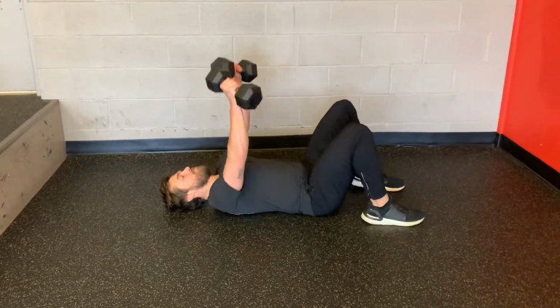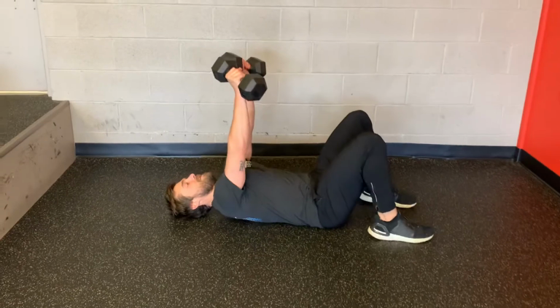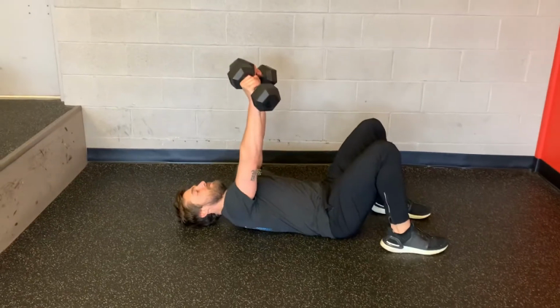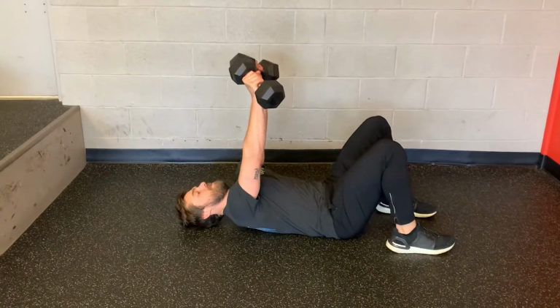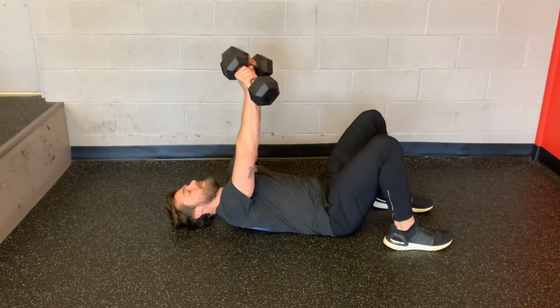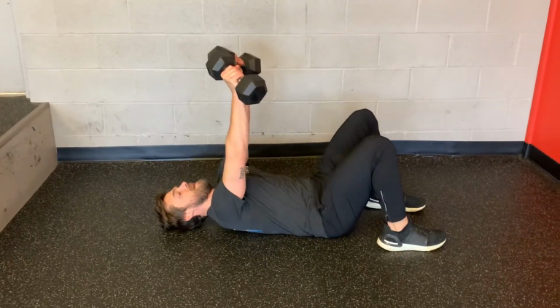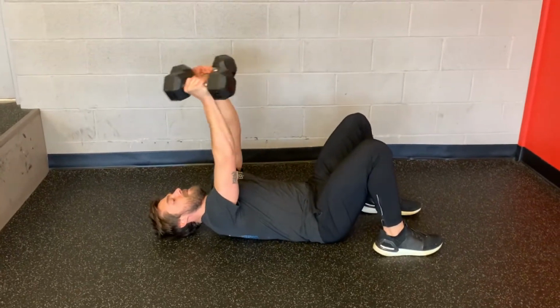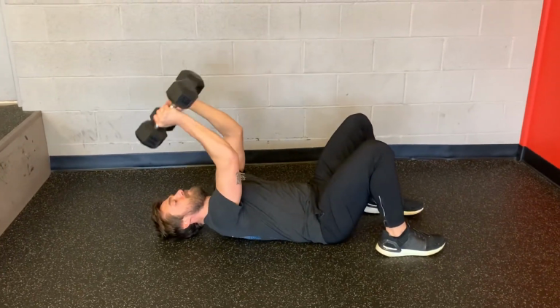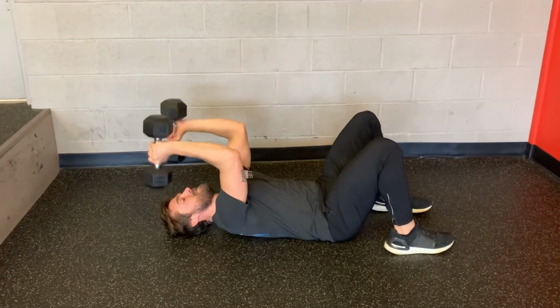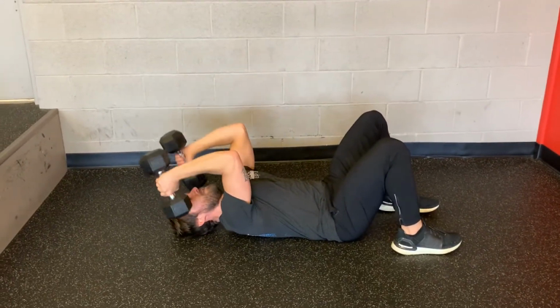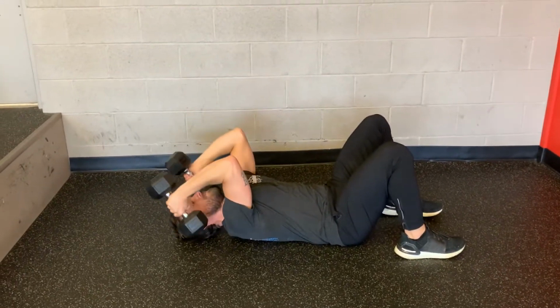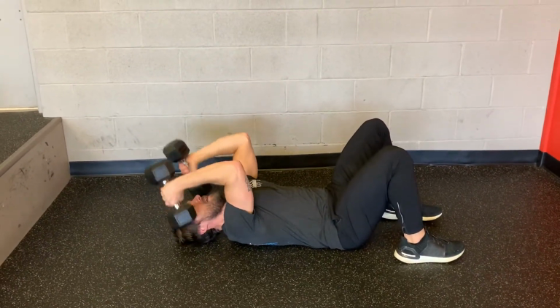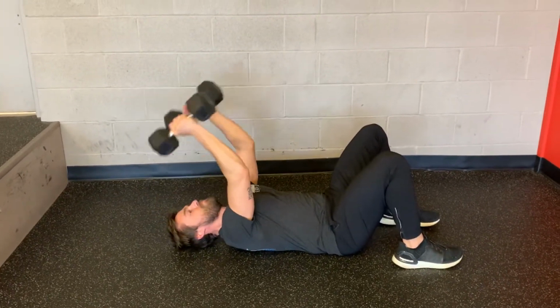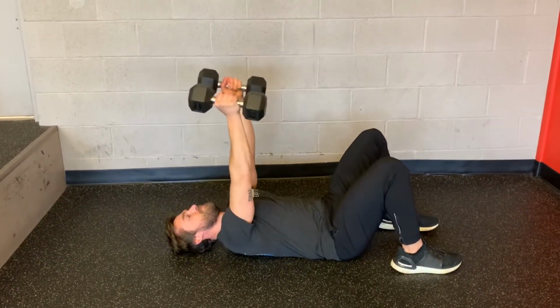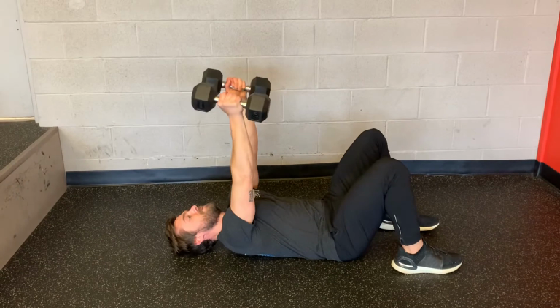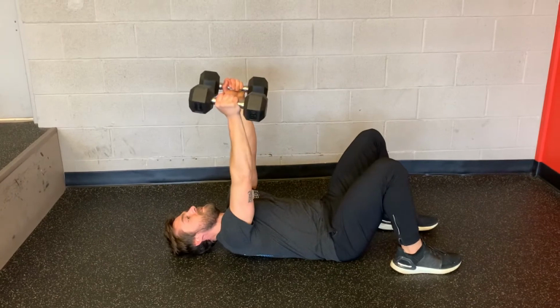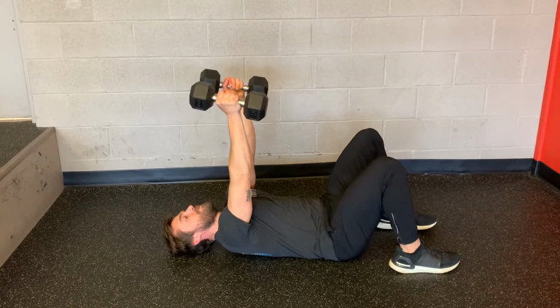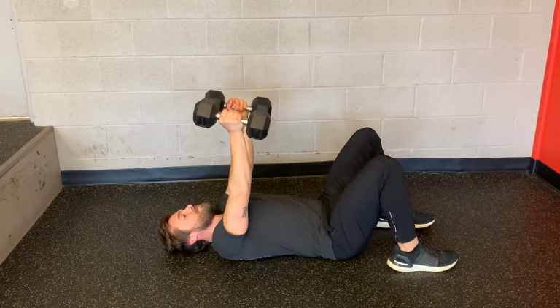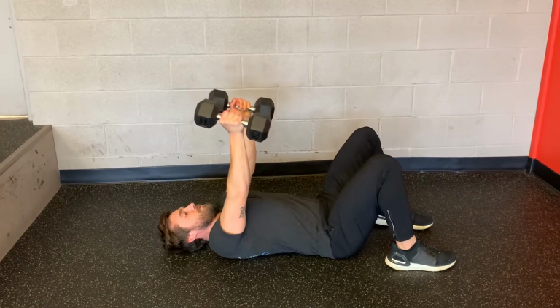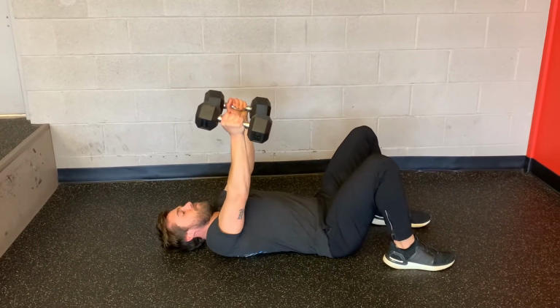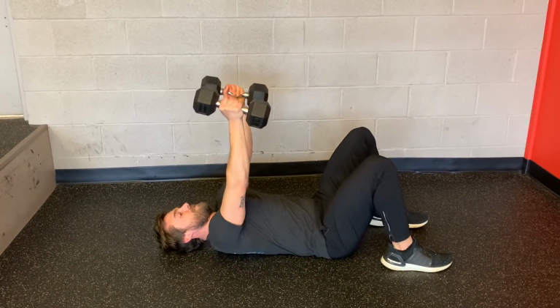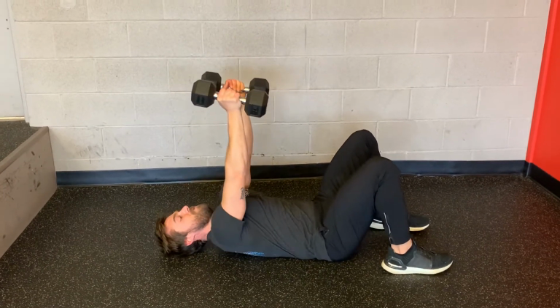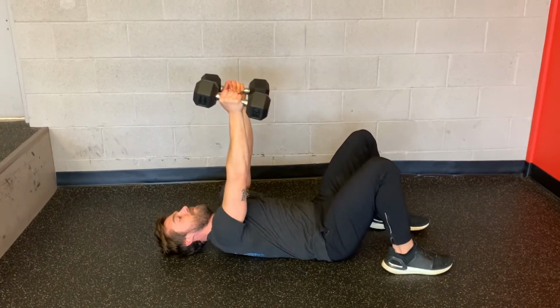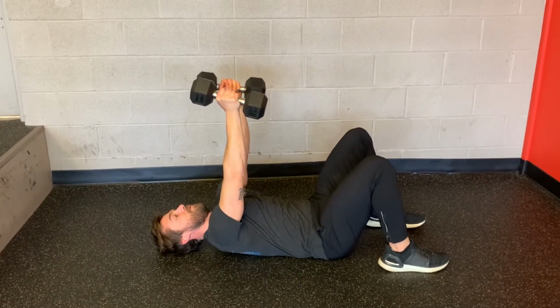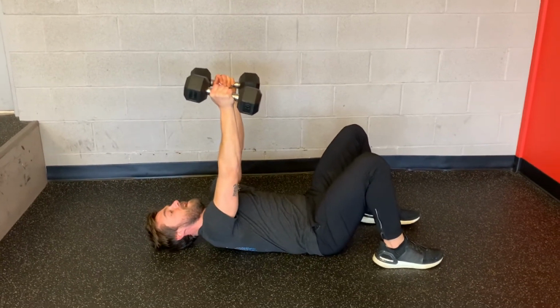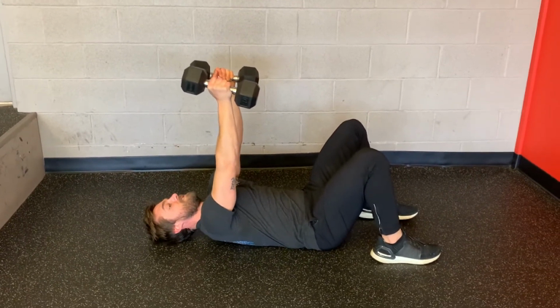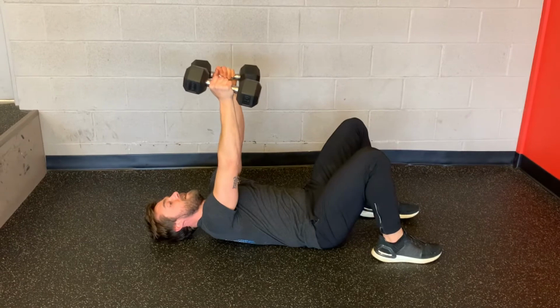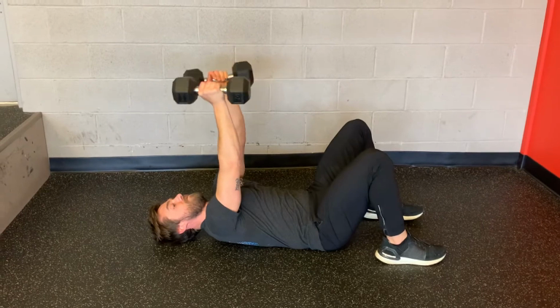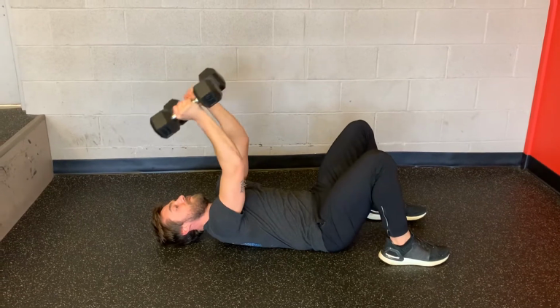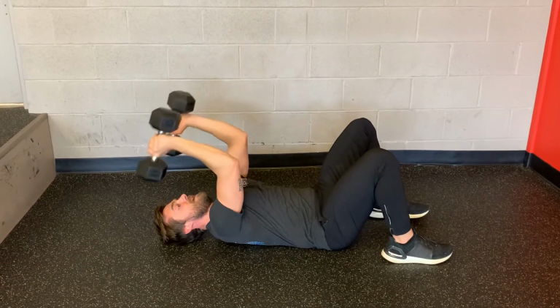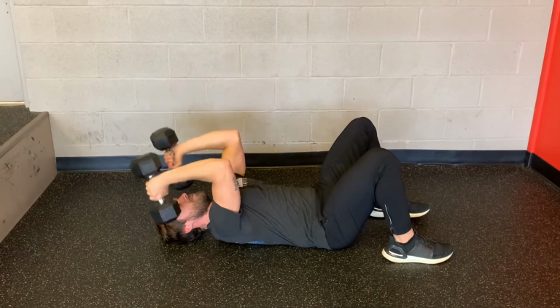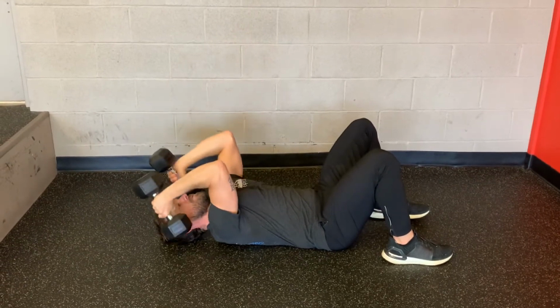Press the dumbbells or straight bar up to the sky, then I'm just bending at the elbow and pushing my arm to the ceiling. You'll notice my shoulders reached up off the floor and they're going to stay up off the floor as I go through the motion.